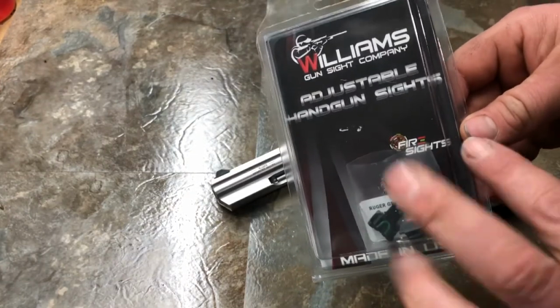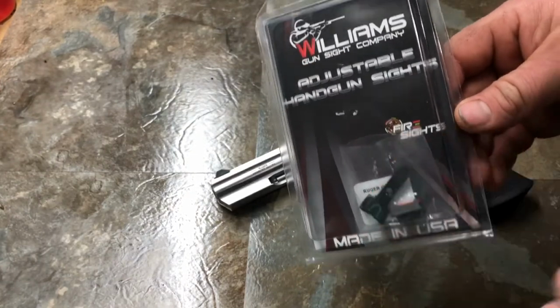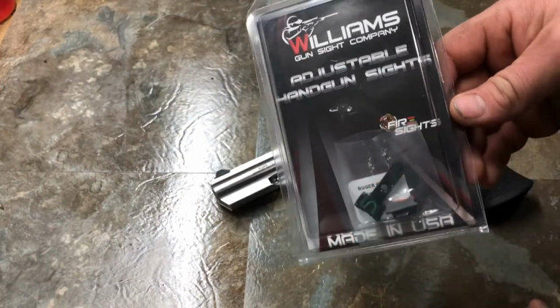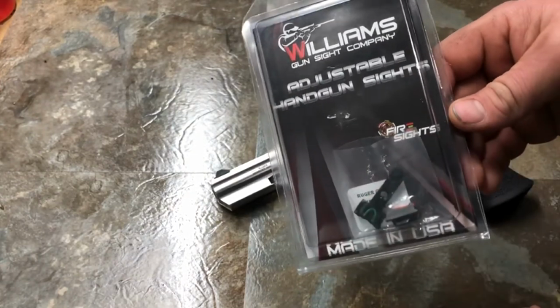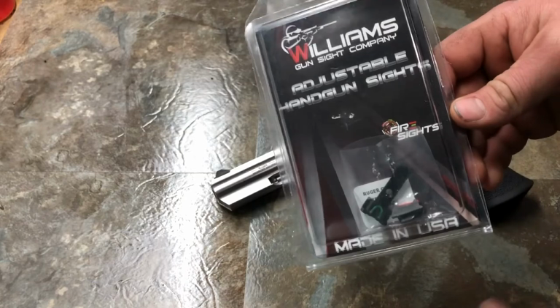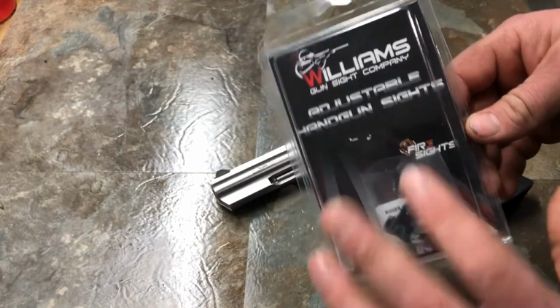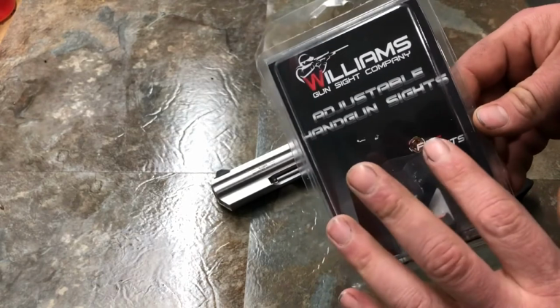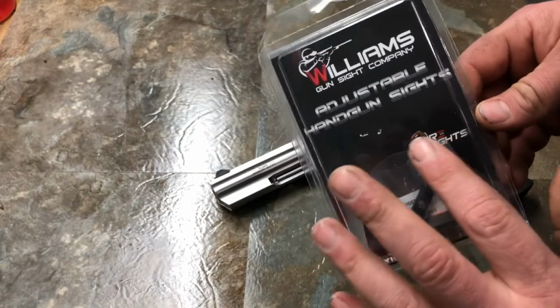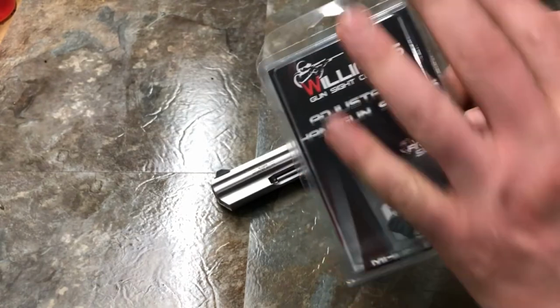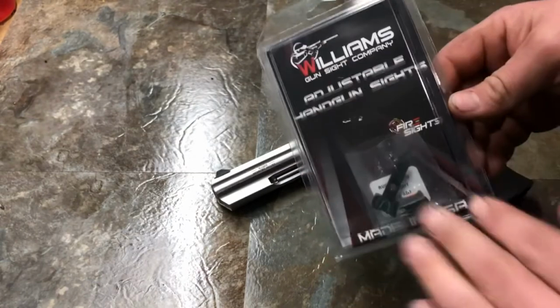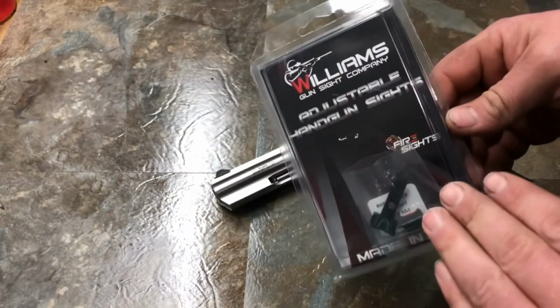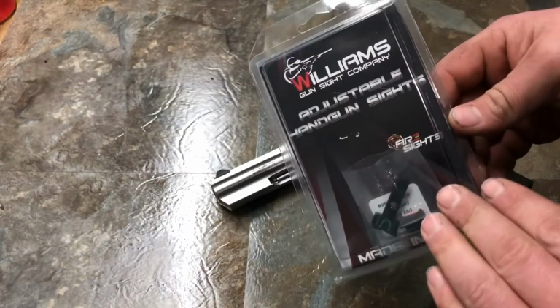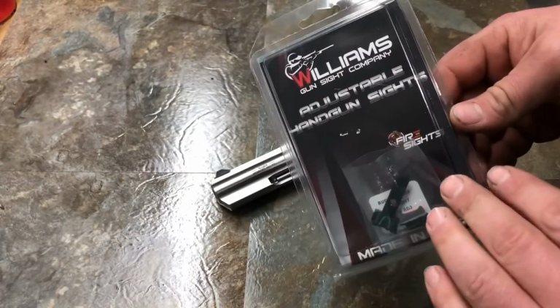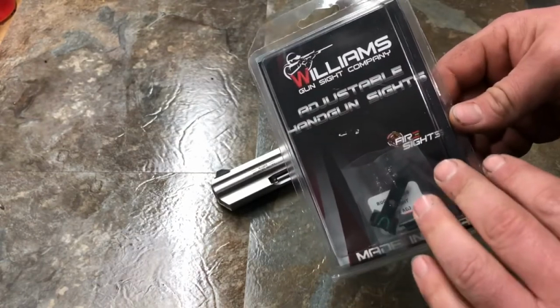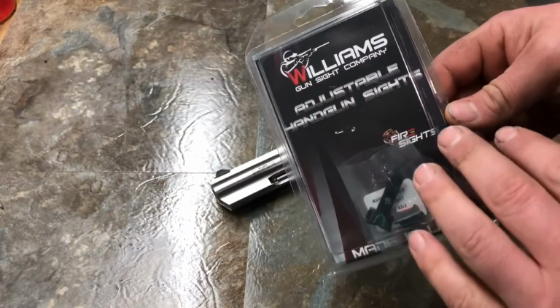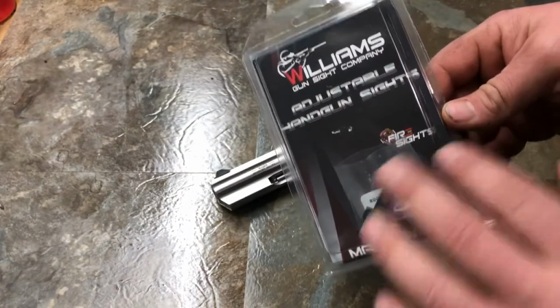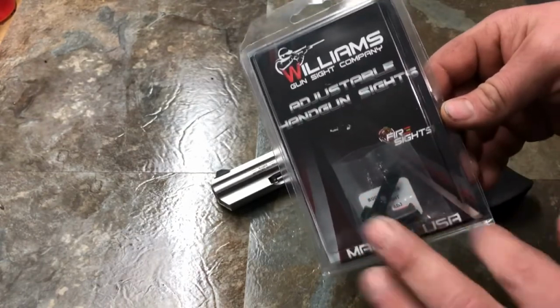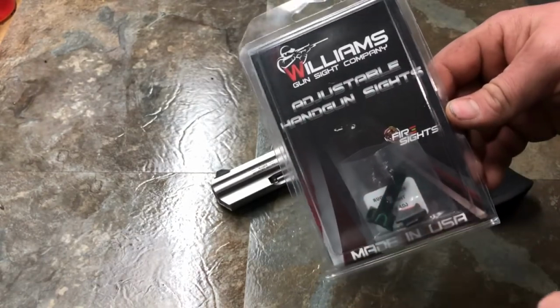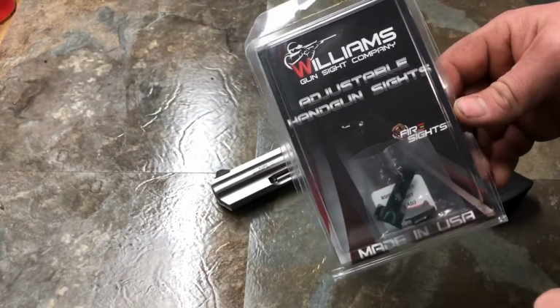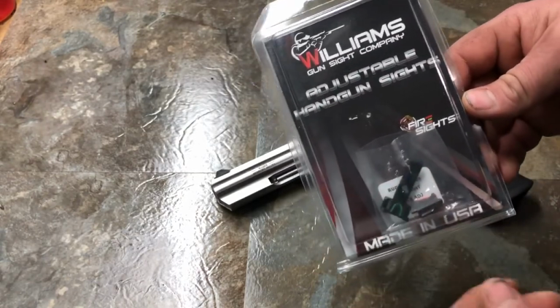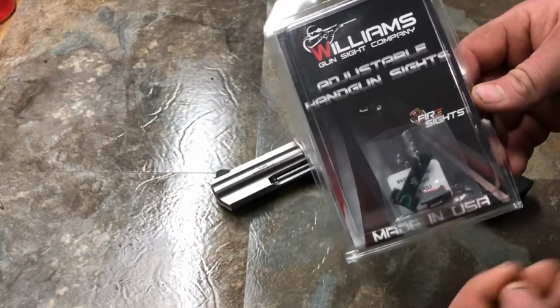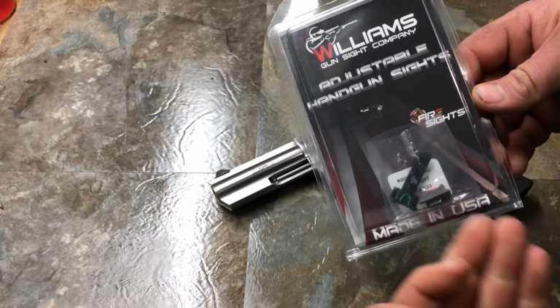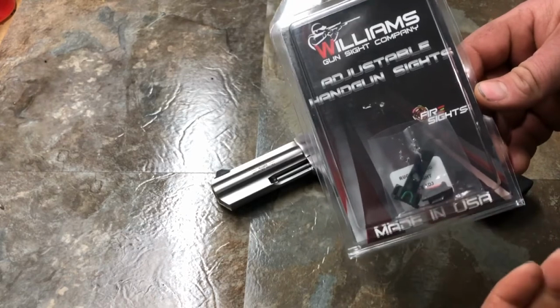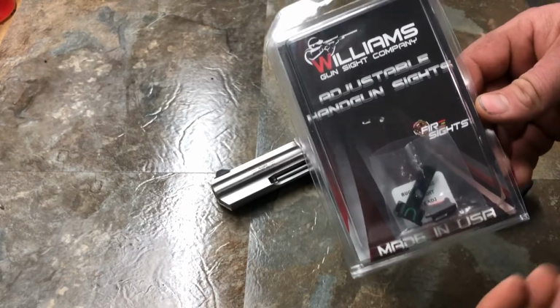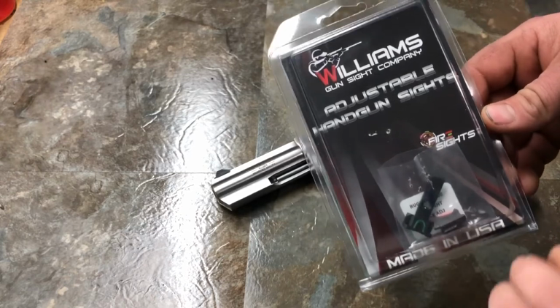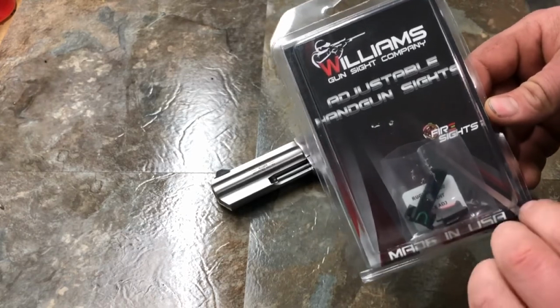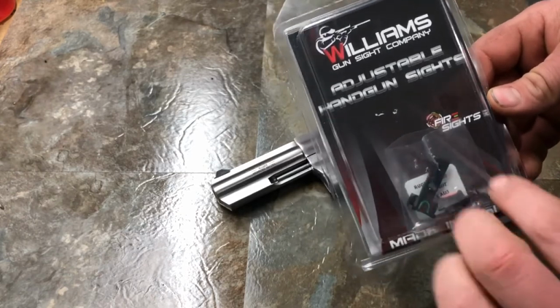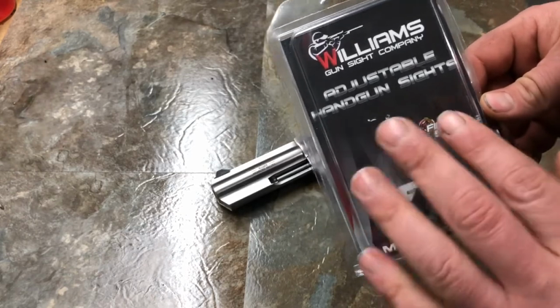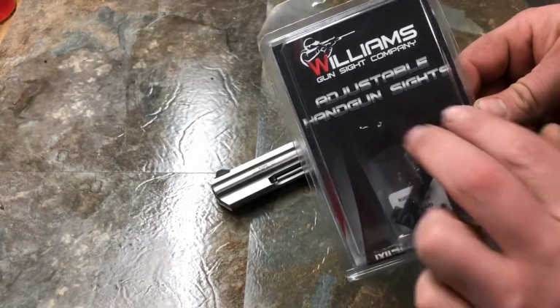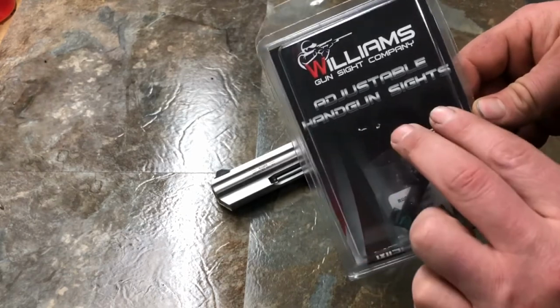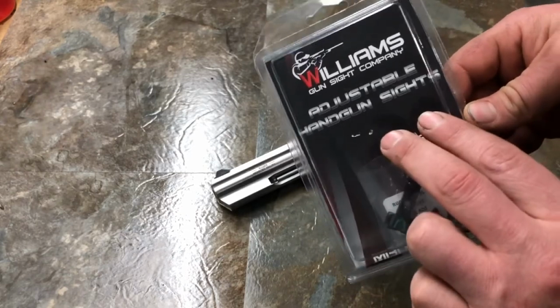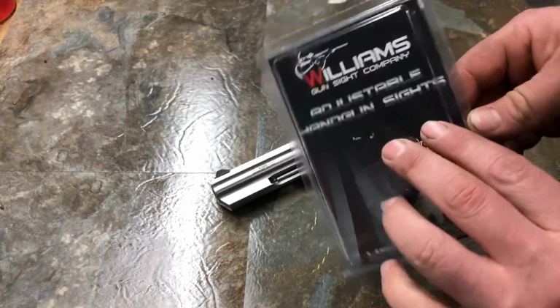They have a couple different models with different sight variations. For the GP100, this is the only thing that they have, but these are an adjustable sight.